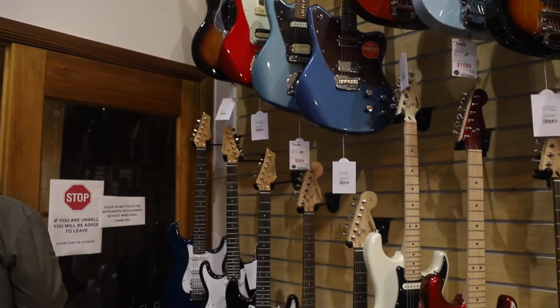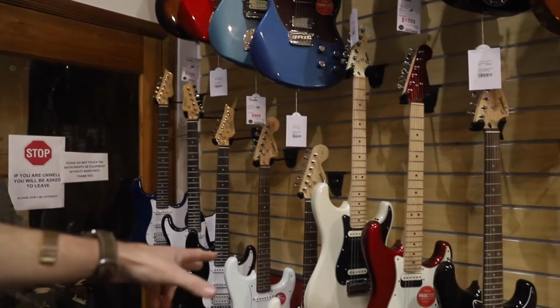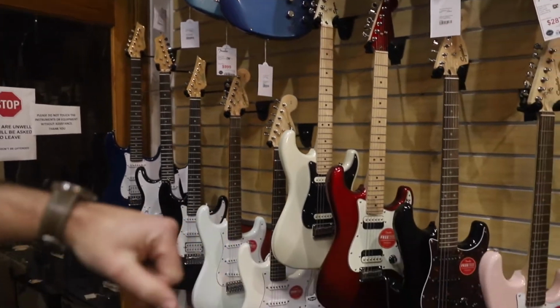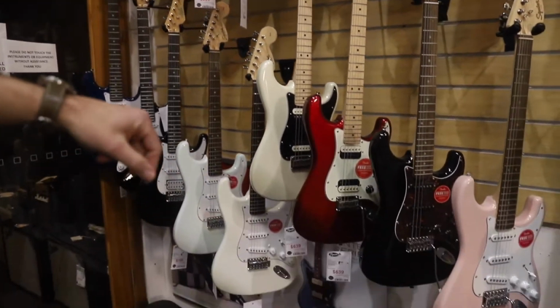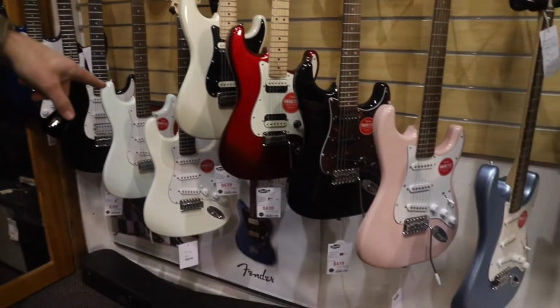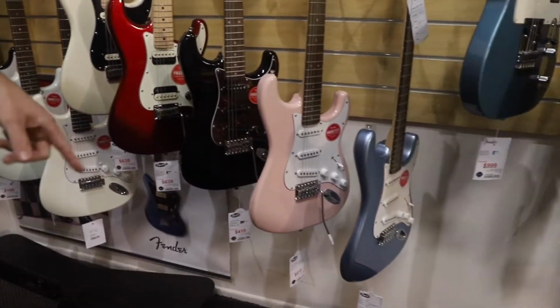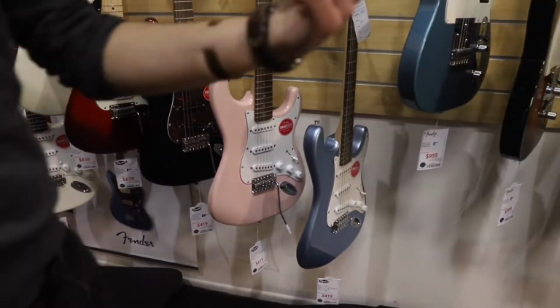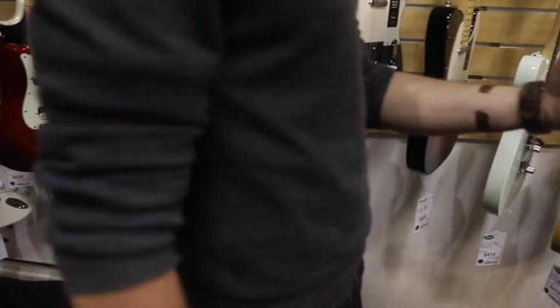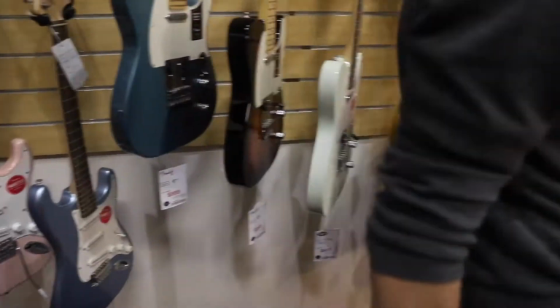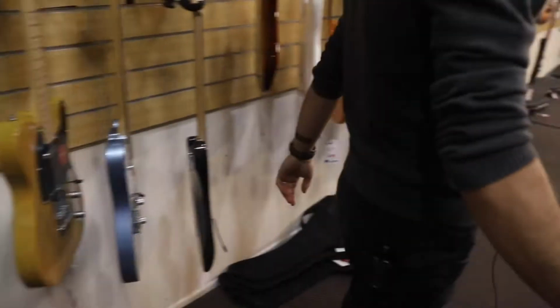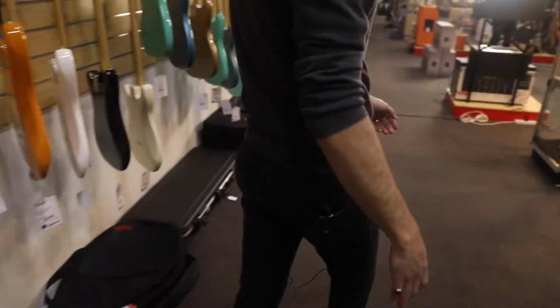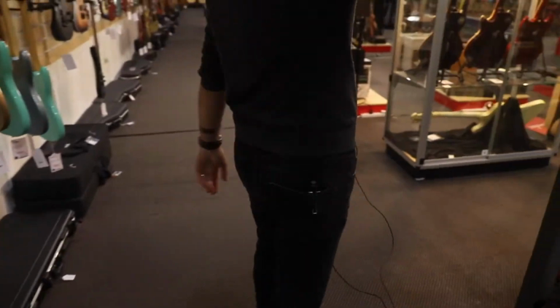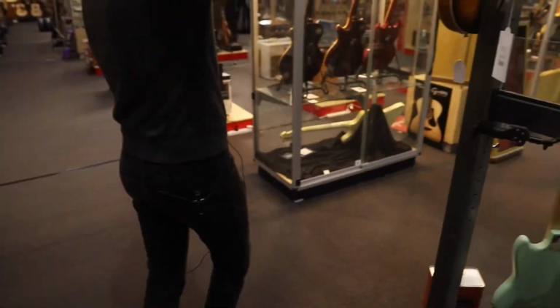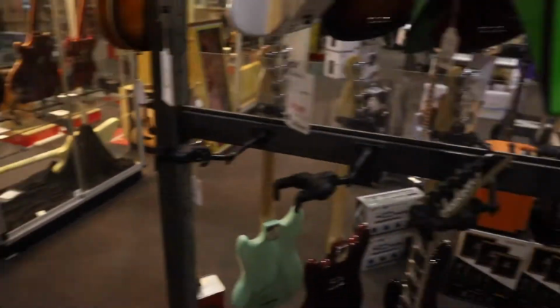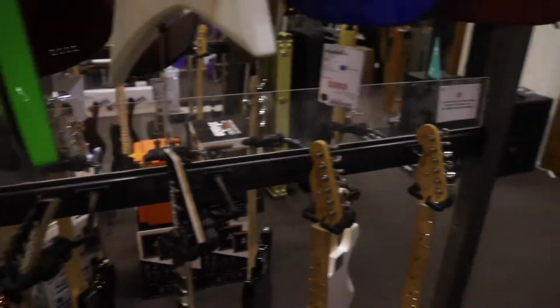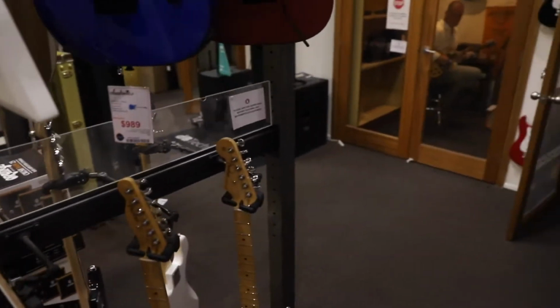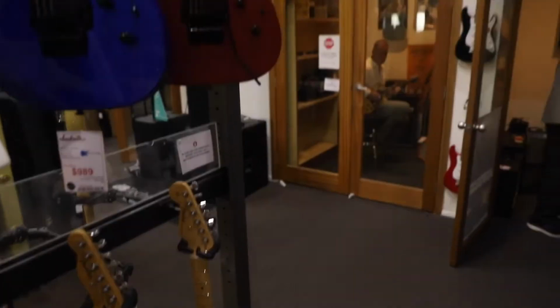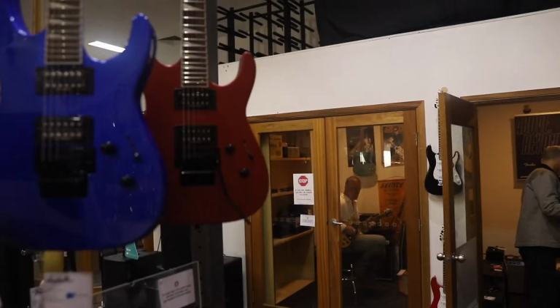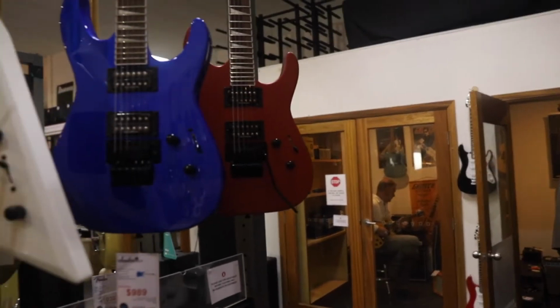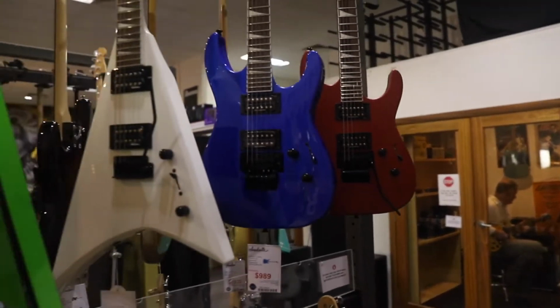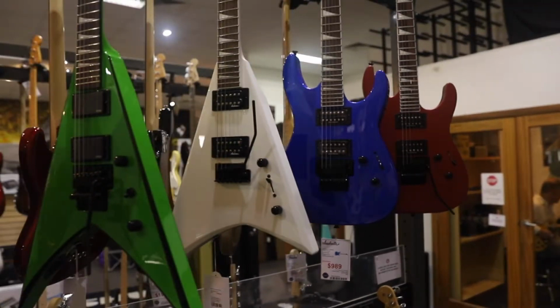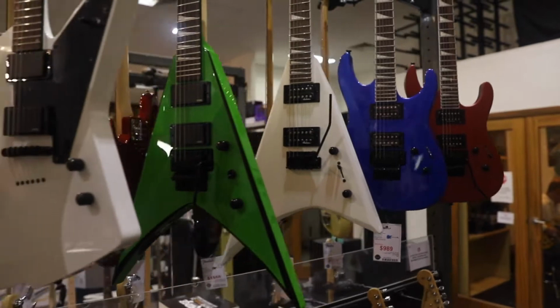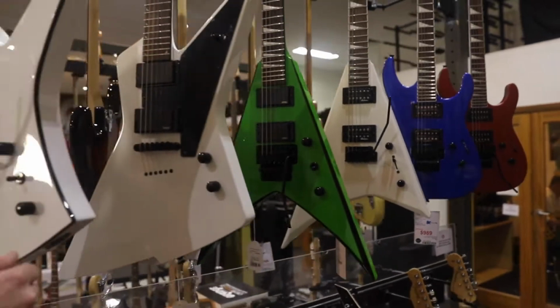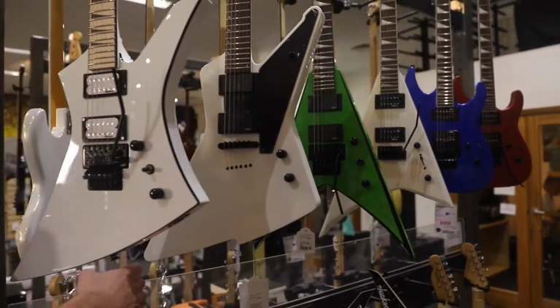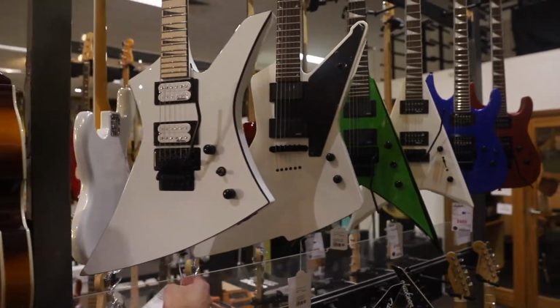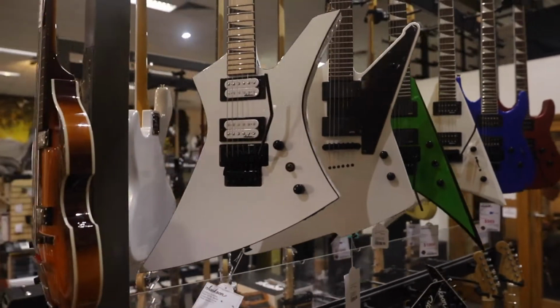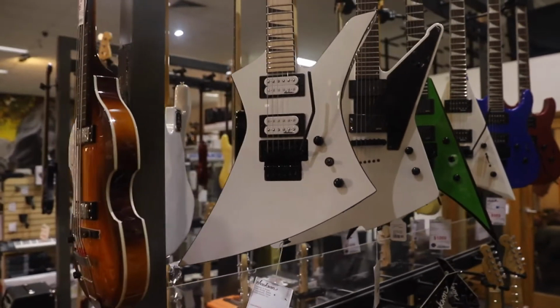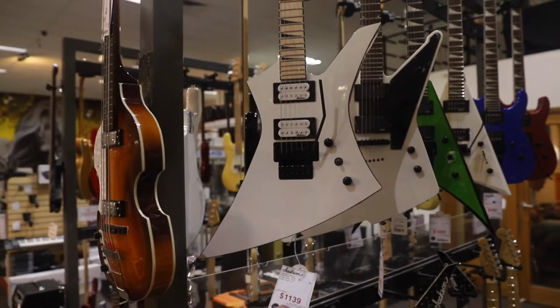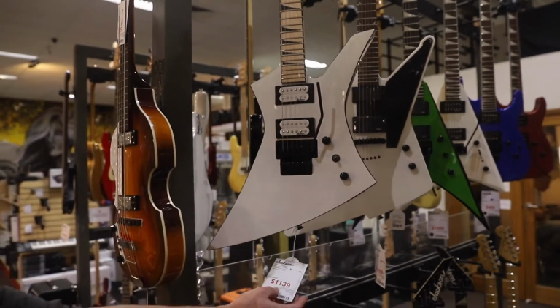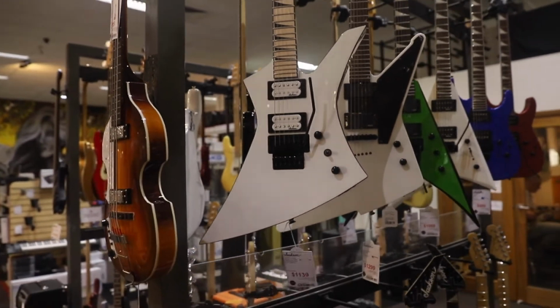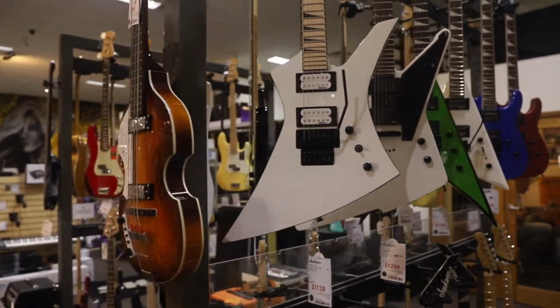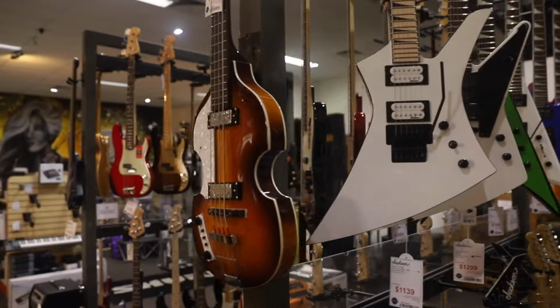Let's have a quick look at the basses behind us. Oh, don't forget the pointy Jackson guitars — for all of you who are reliving your hair metal 80s phase, come down and check those out.